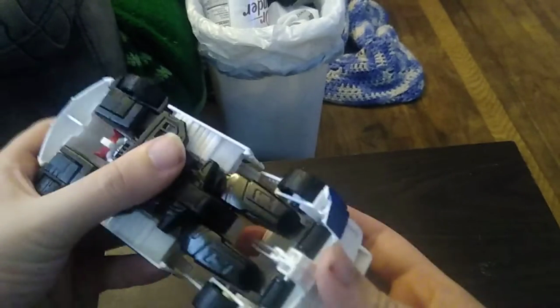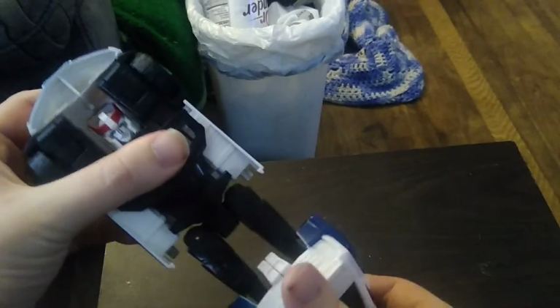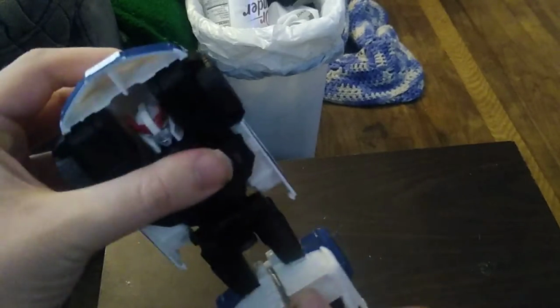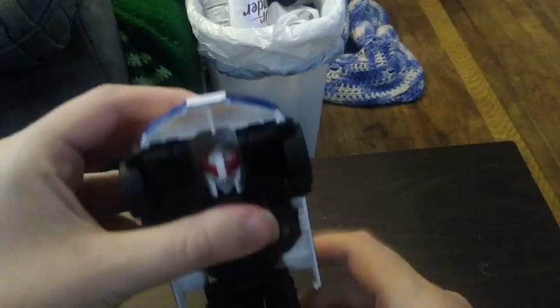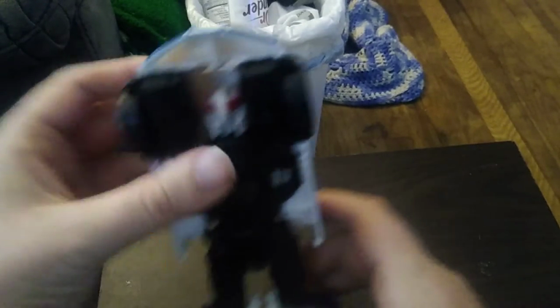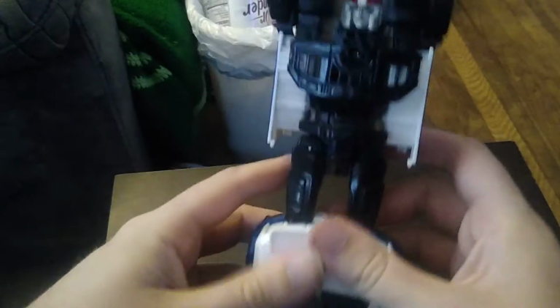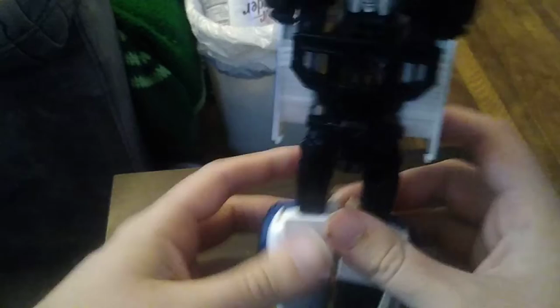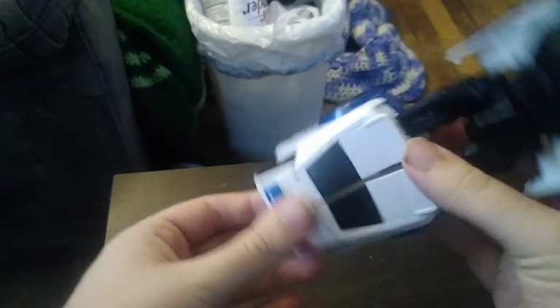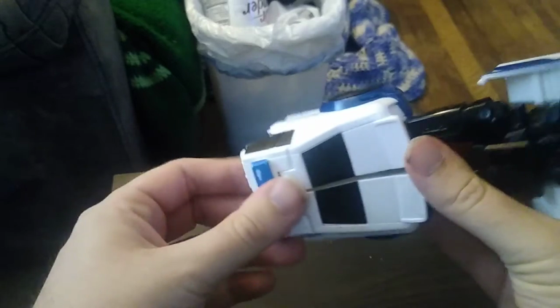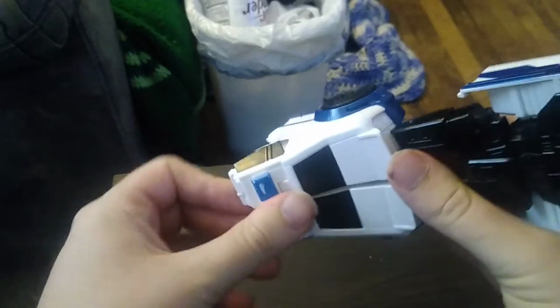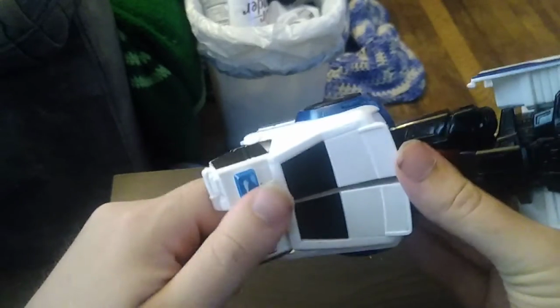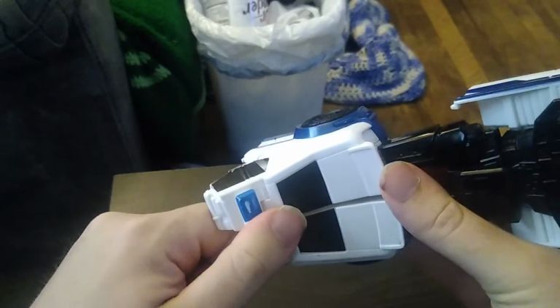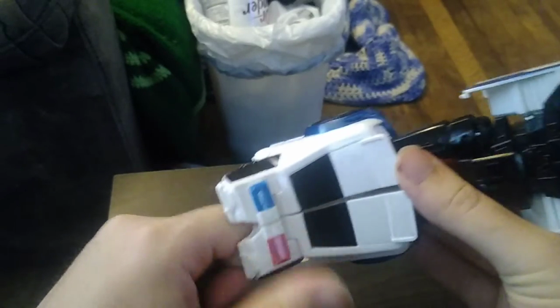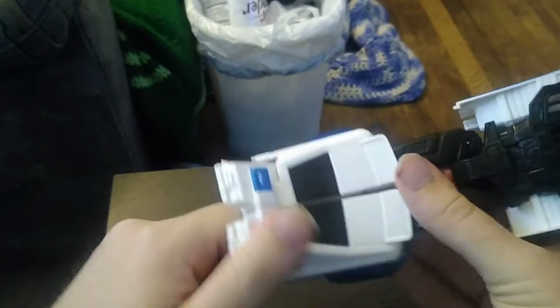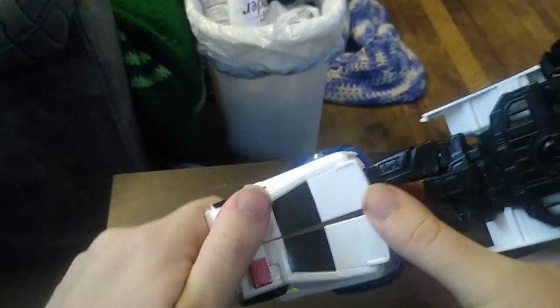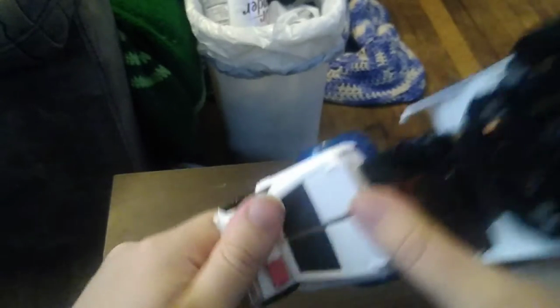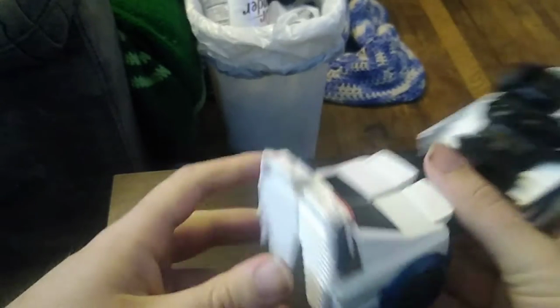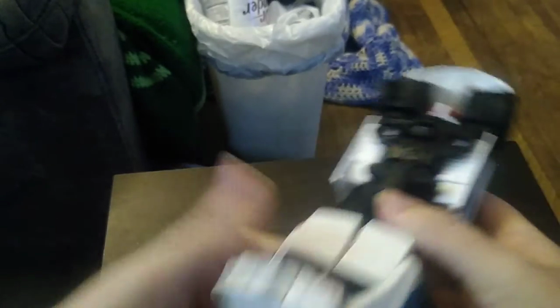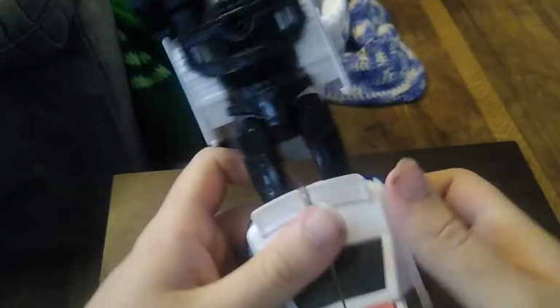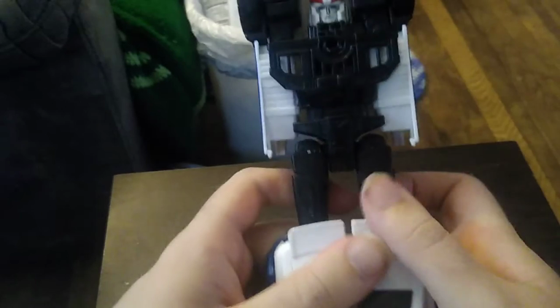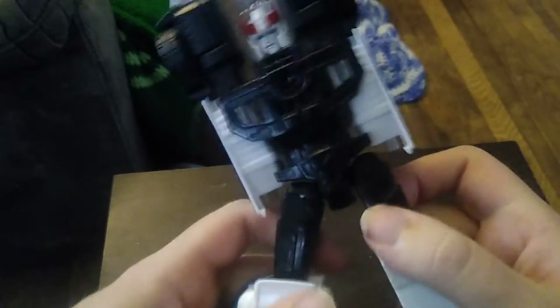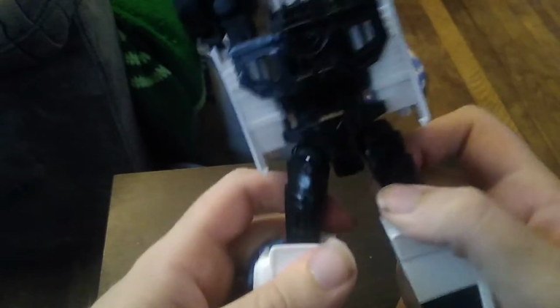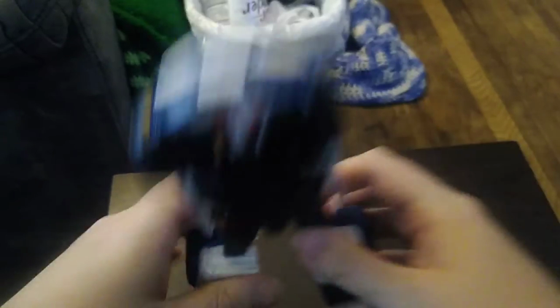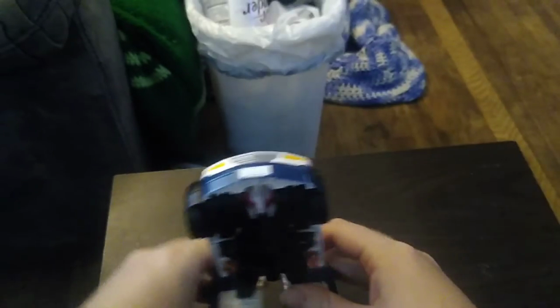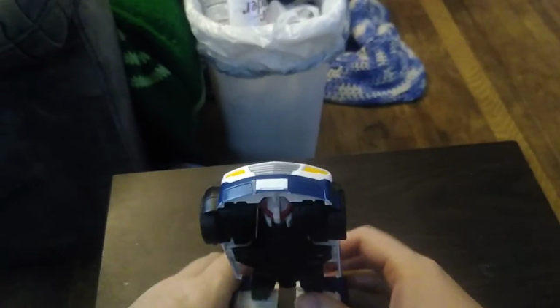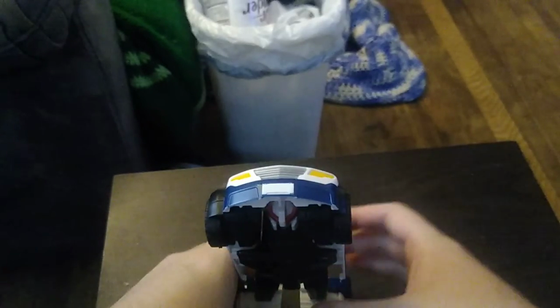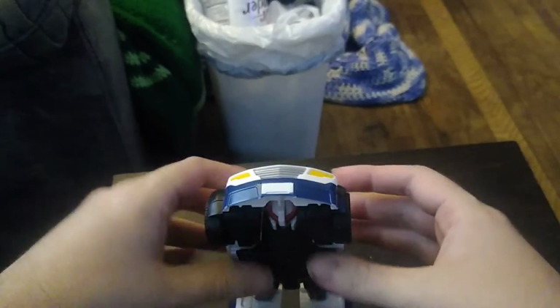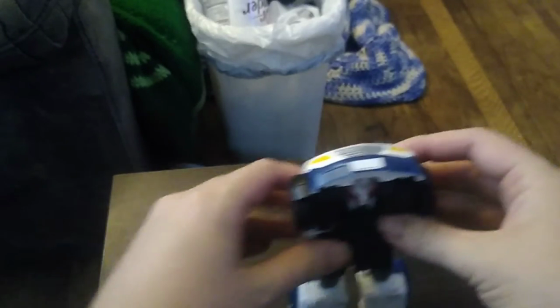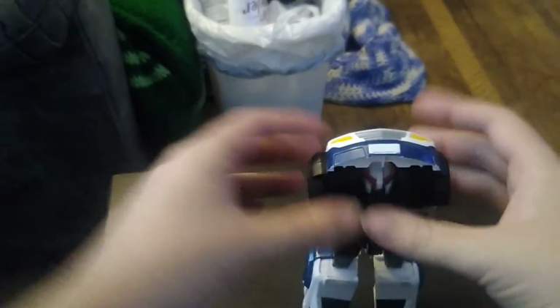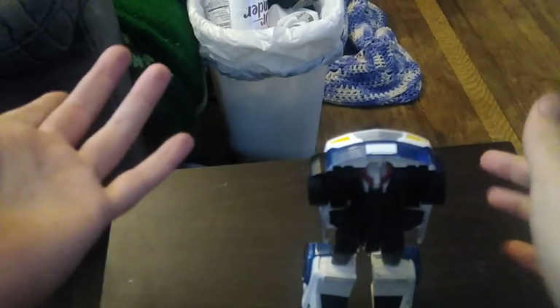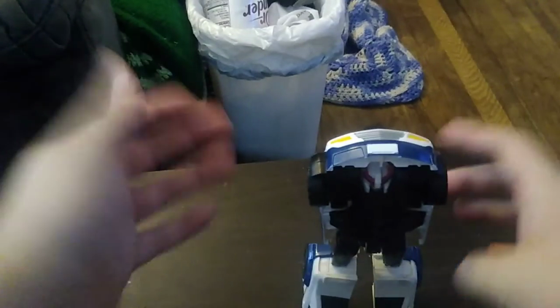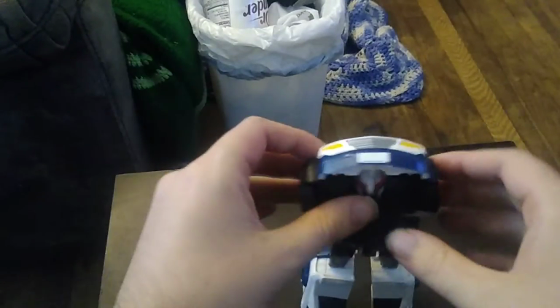Disconnect the legs, fold them down, flip the headlights up to form the feet, split the feet, and there we've got the lower body all done.